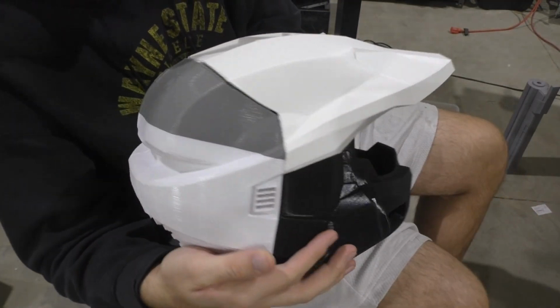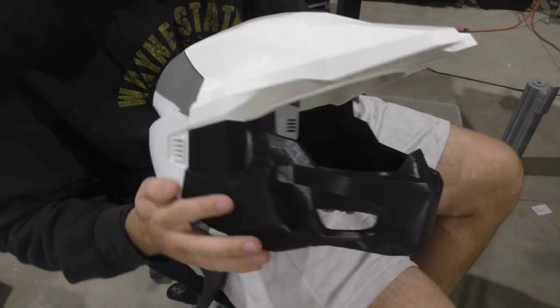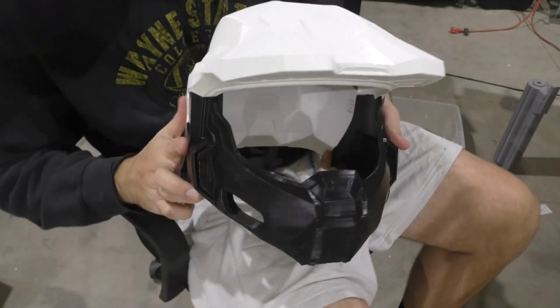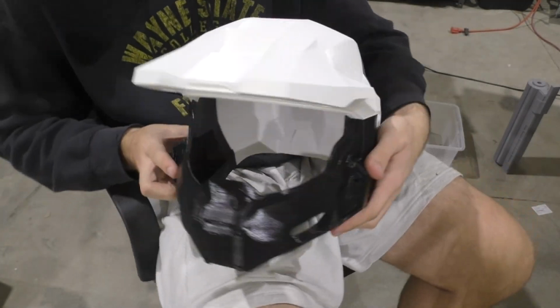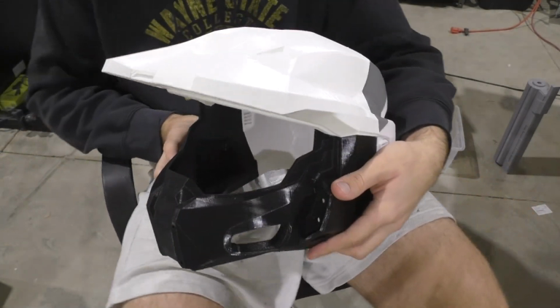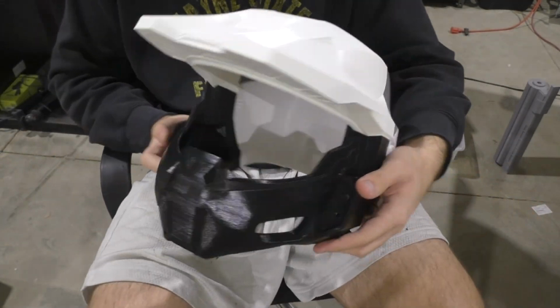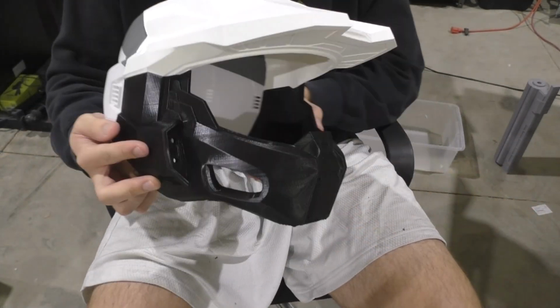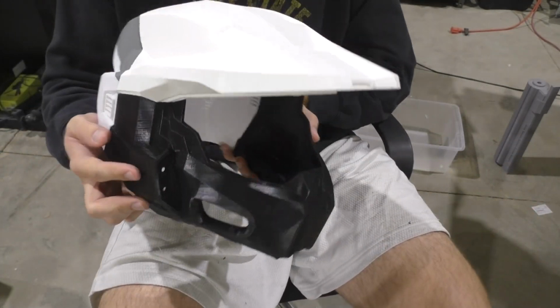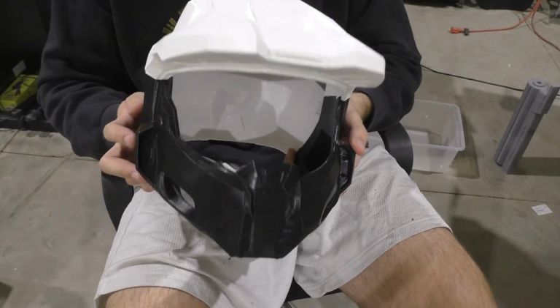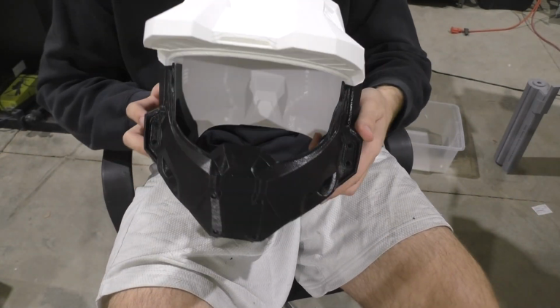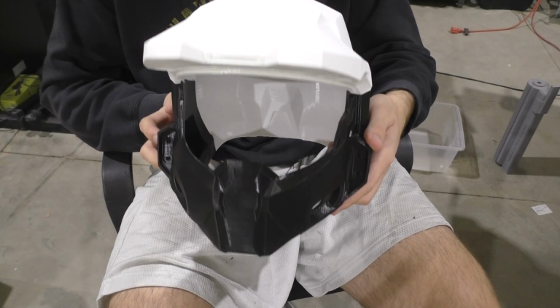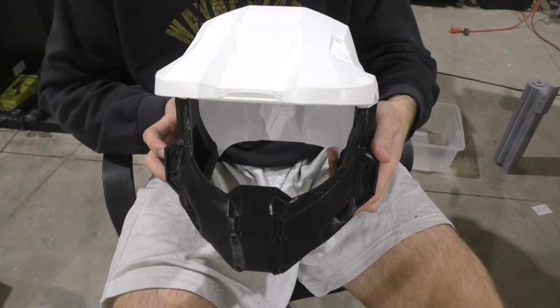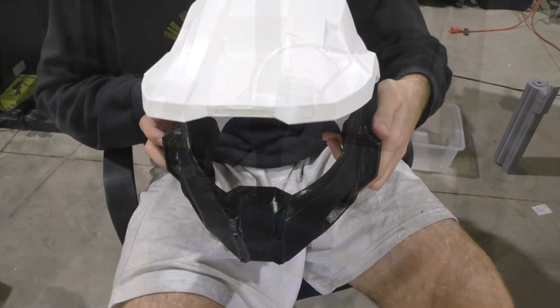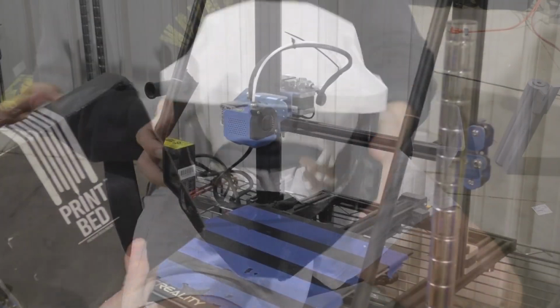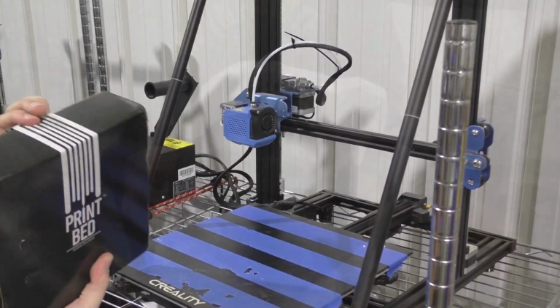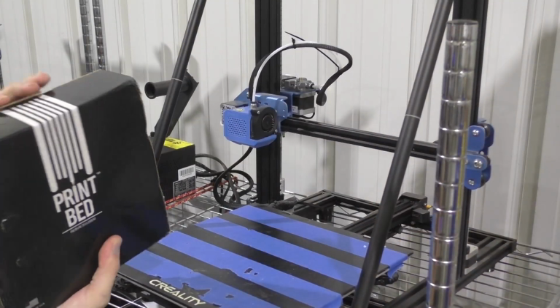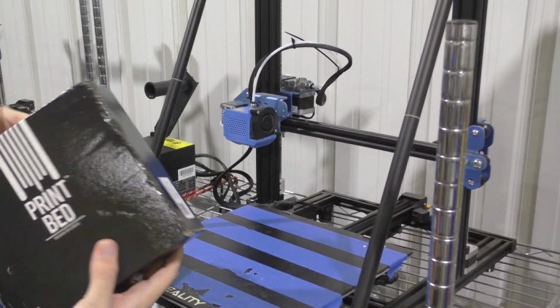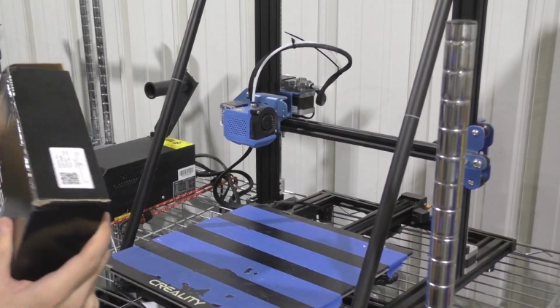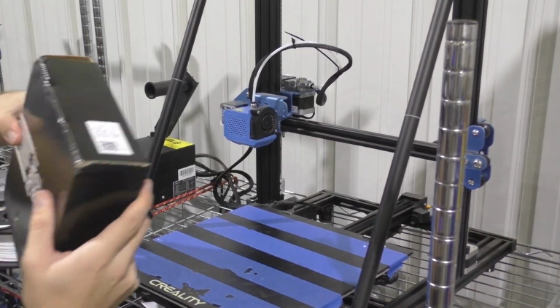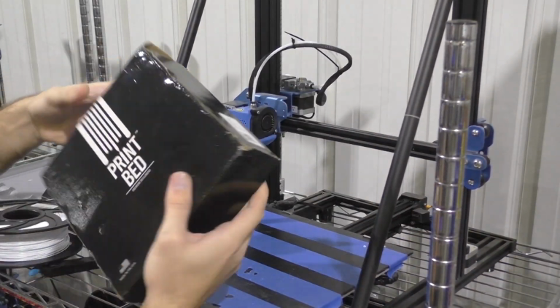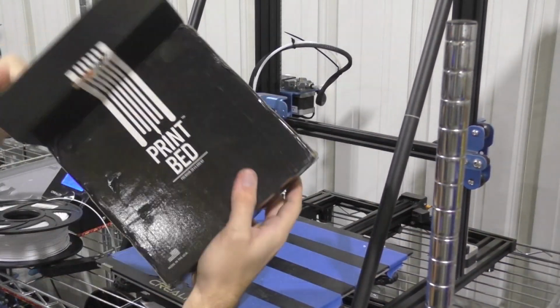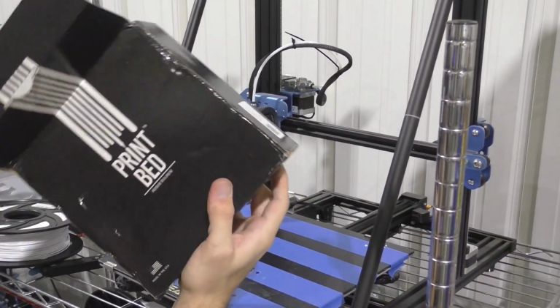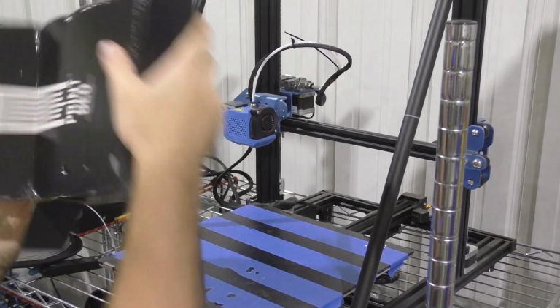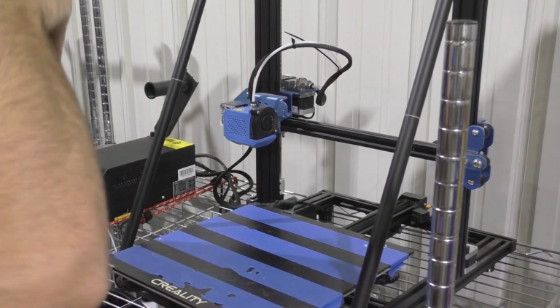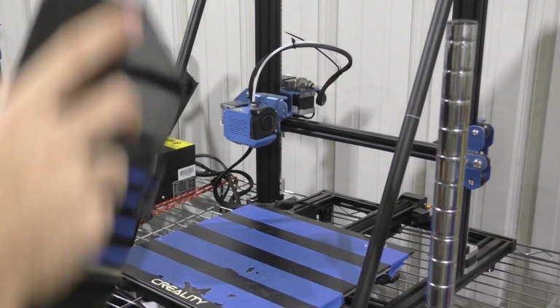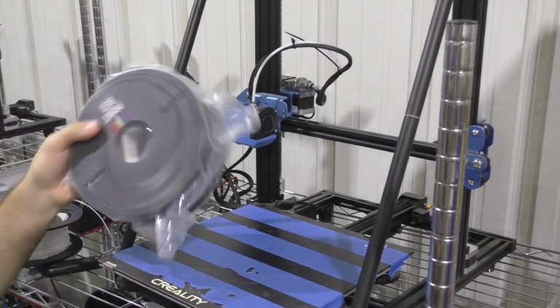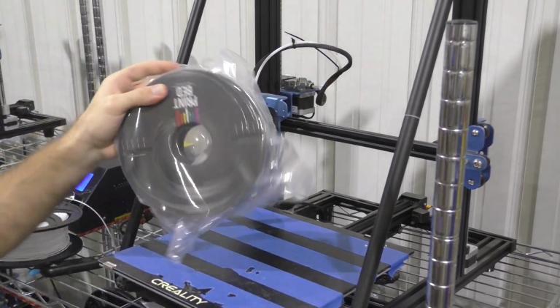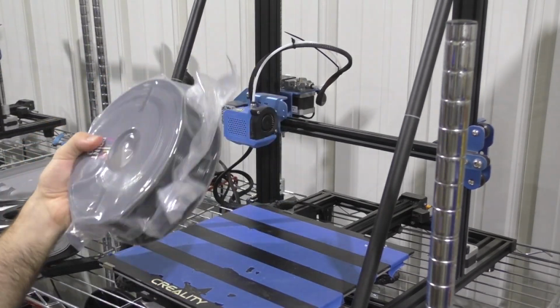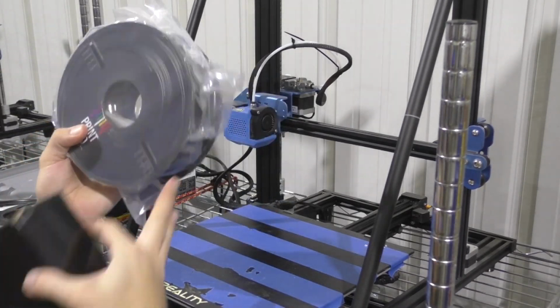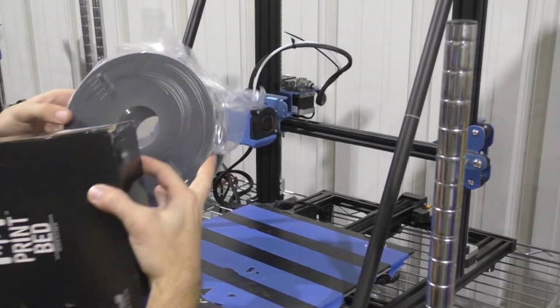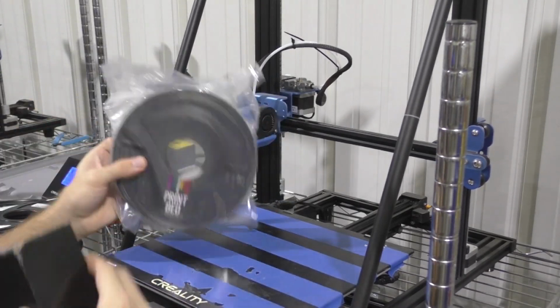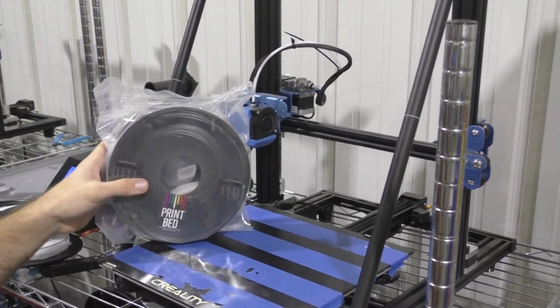We're going to see how this Printbed filament goes and I'll give some quick thoughts about it and whether you guys should buy some. We've got three different colors to work with, and just as well because the Master Chief Helmet is split into three main parts, so we're going to try and do each part with a different color.